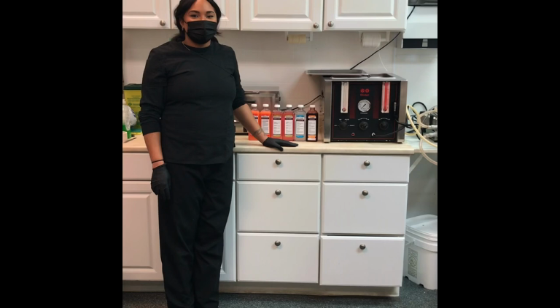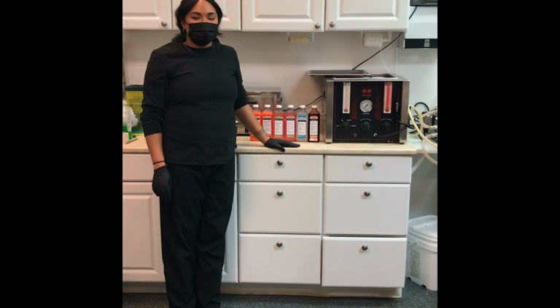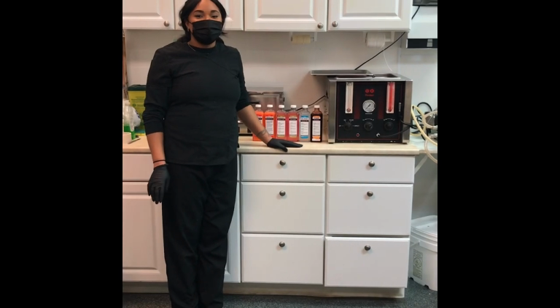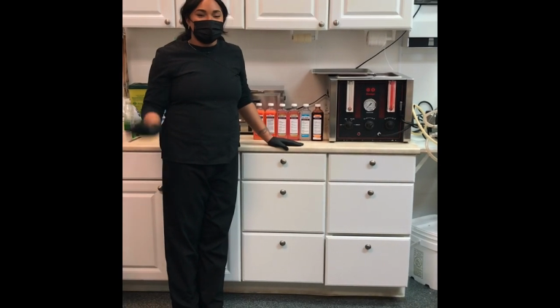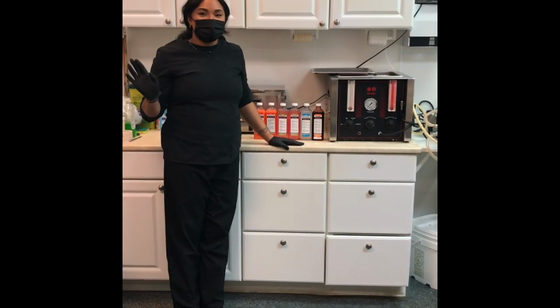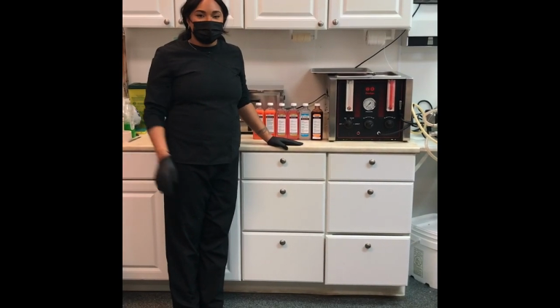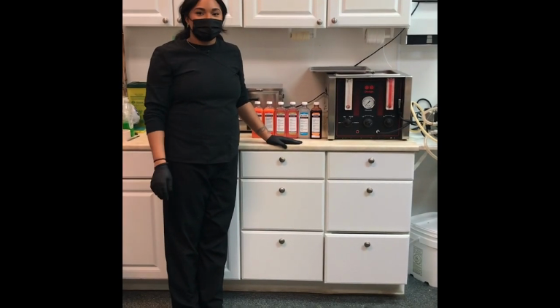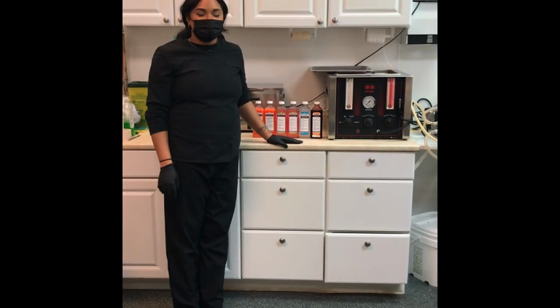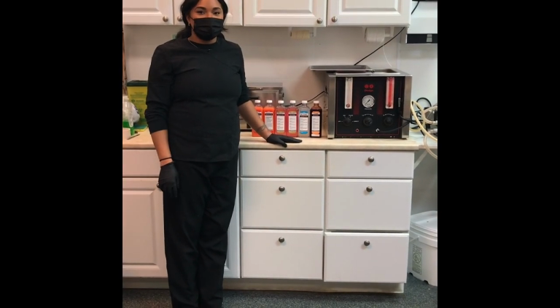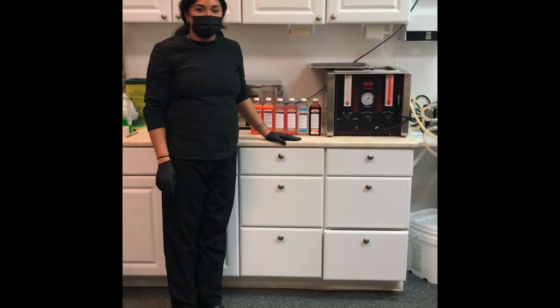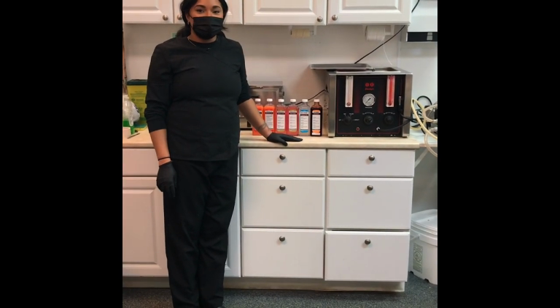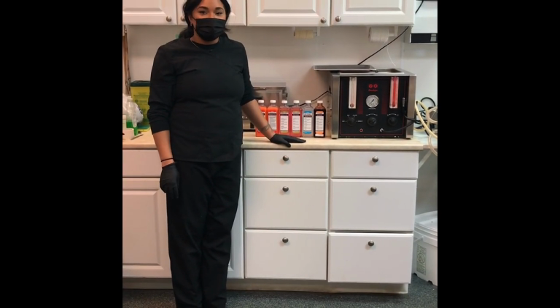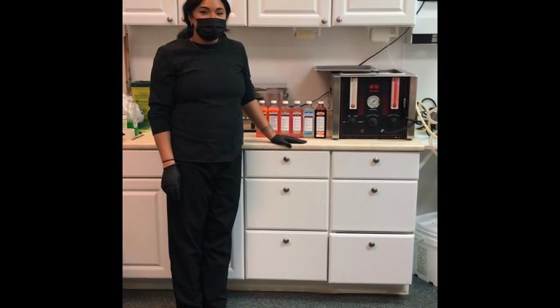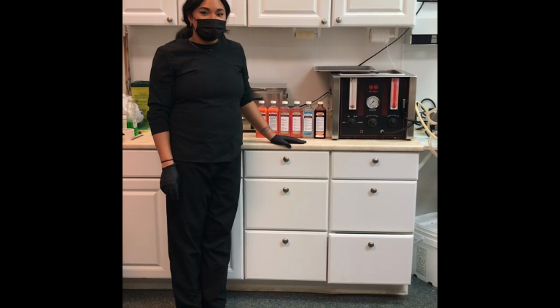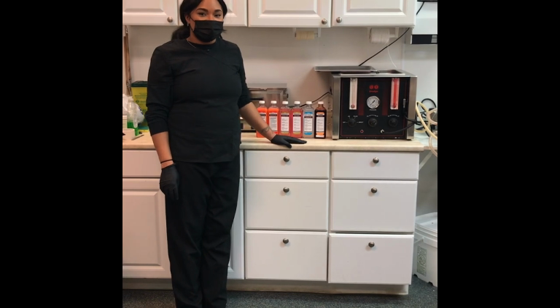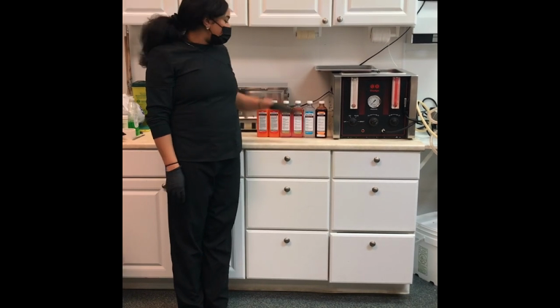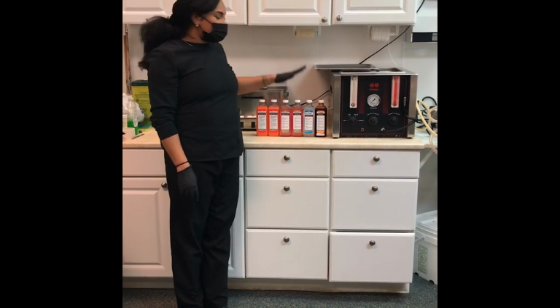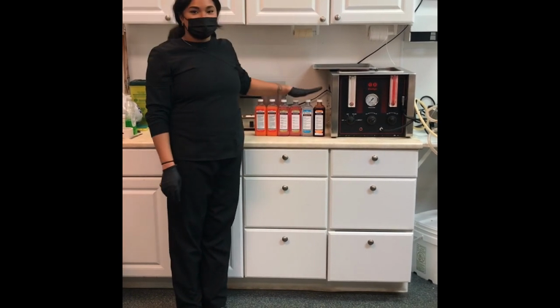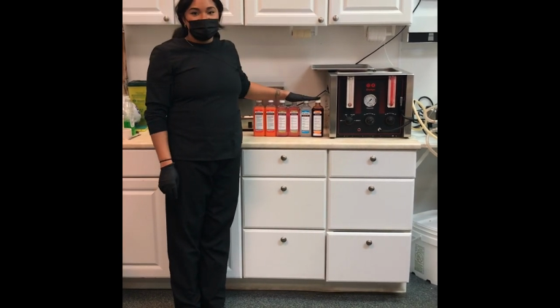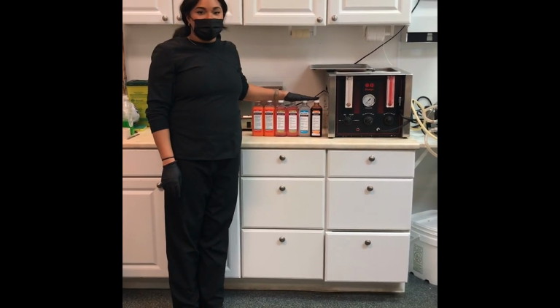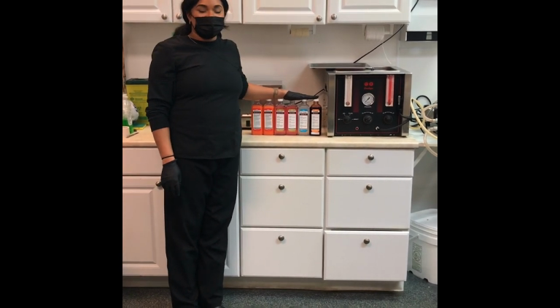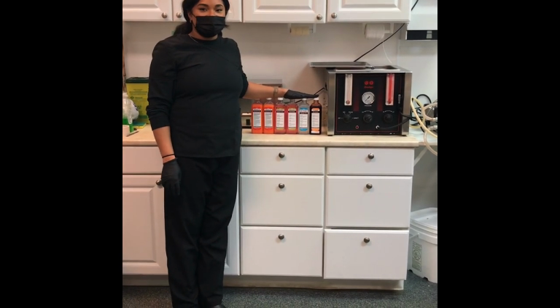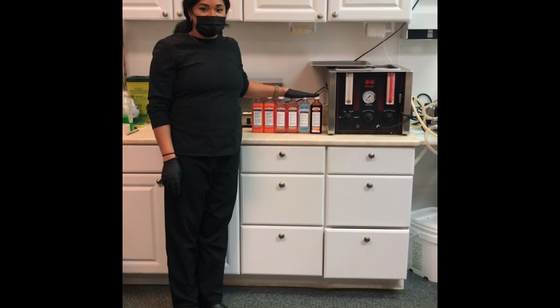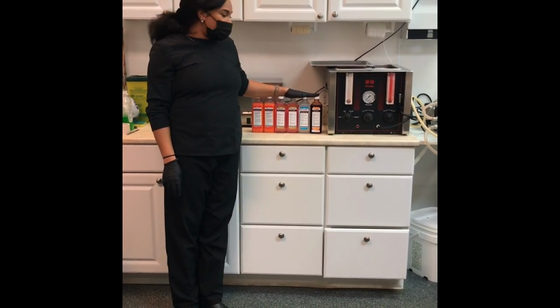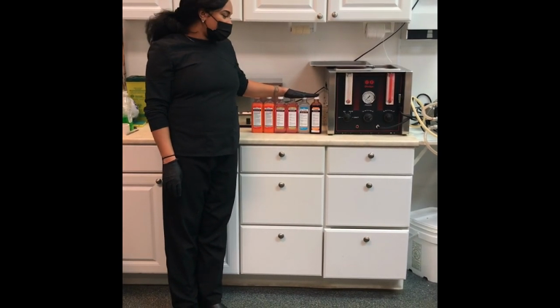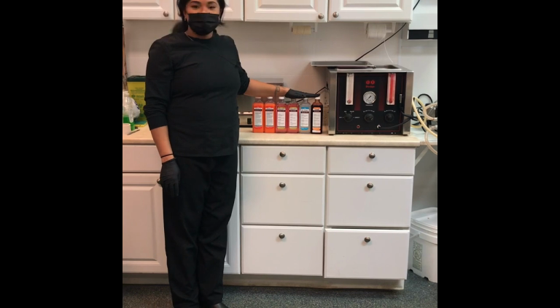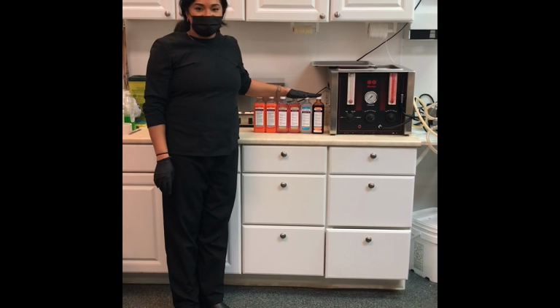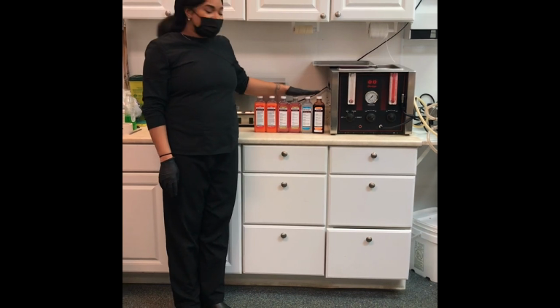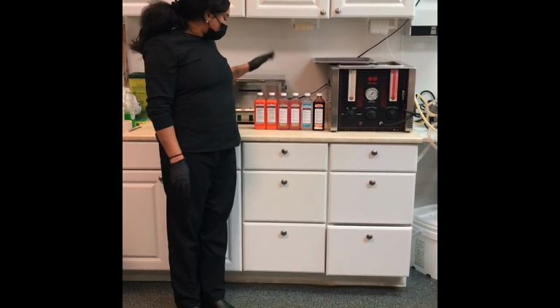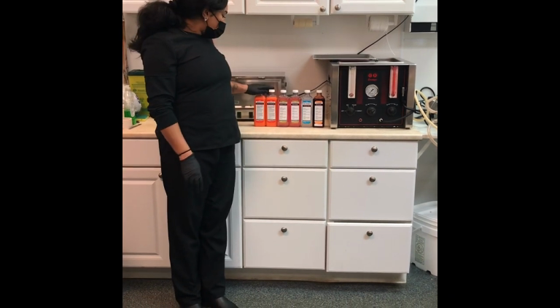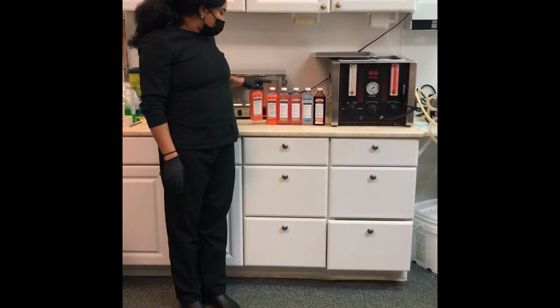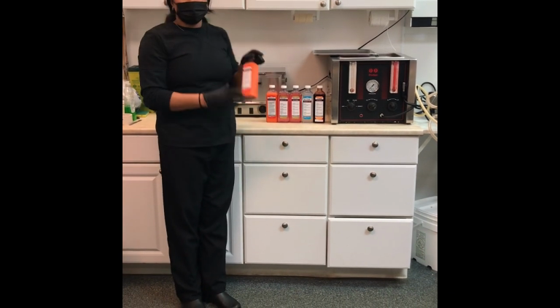Hey guys, my name is Talisha. I'm a funeral director here at PX Dermany Funeral Home. I'm going to show you today what I use in my witch's brew for a normal case embalming.